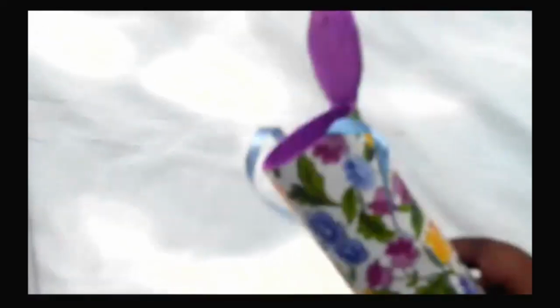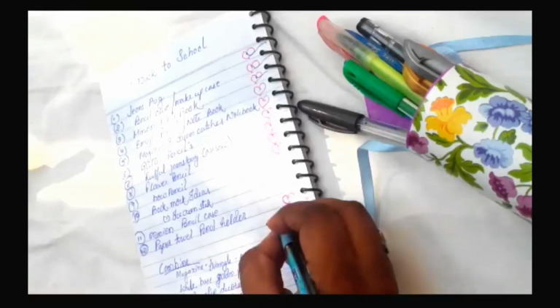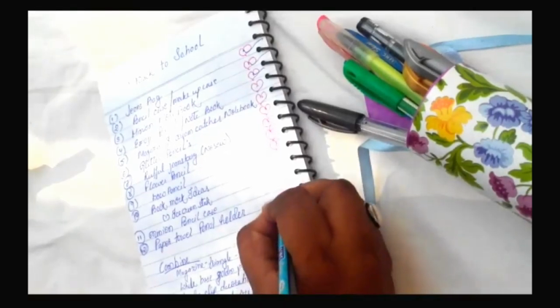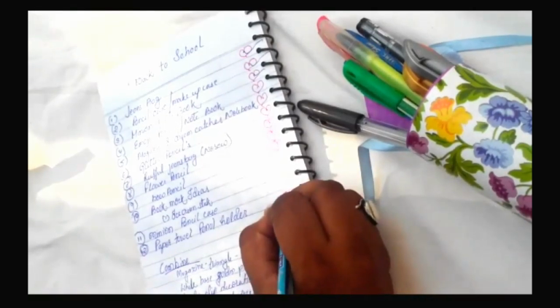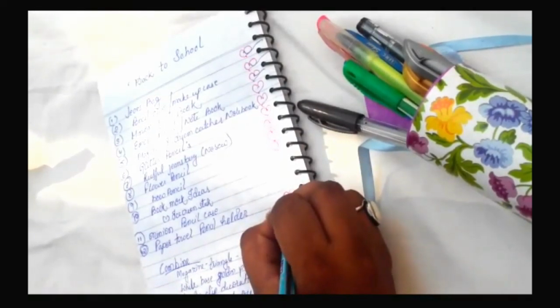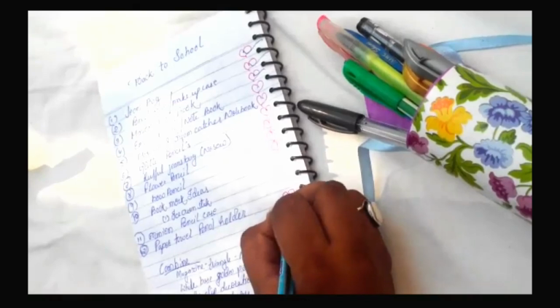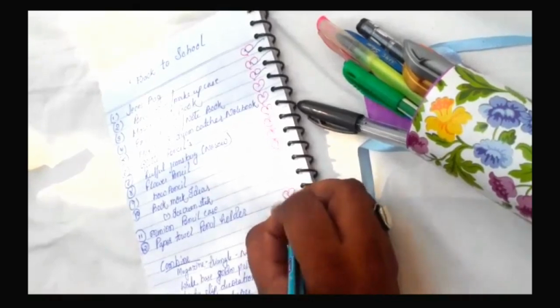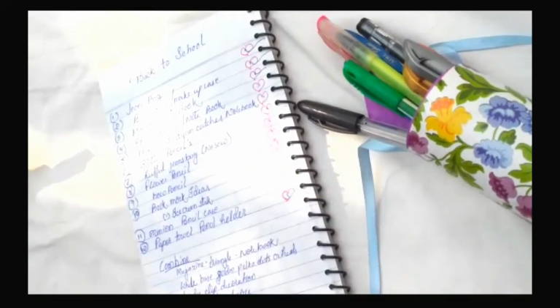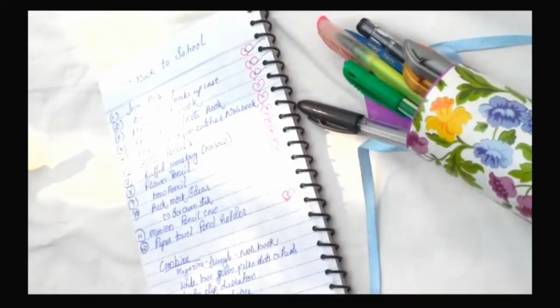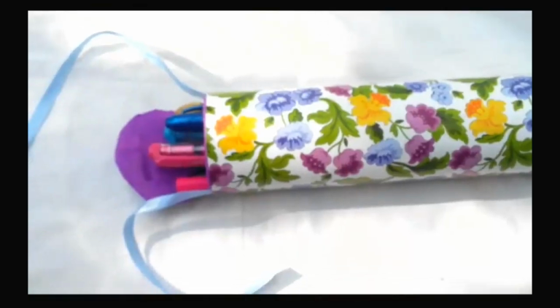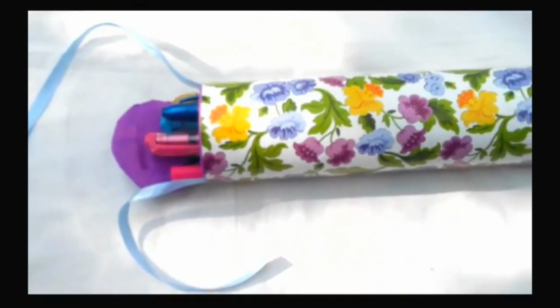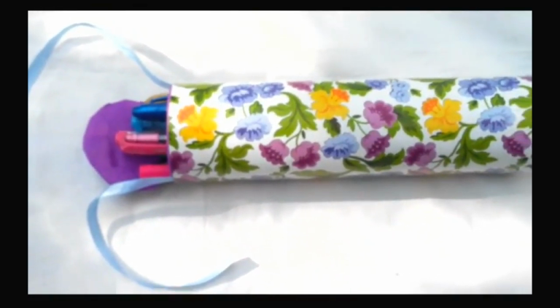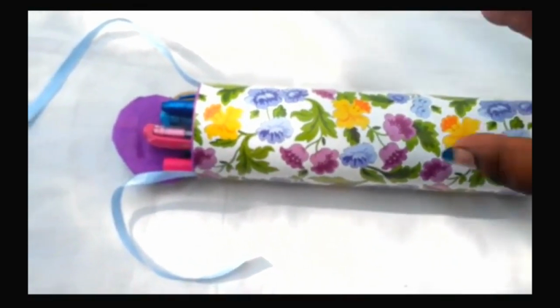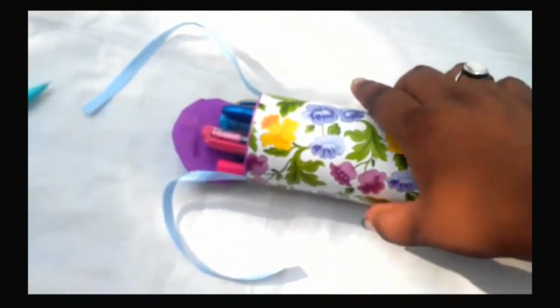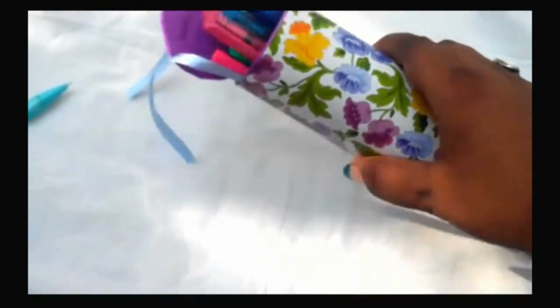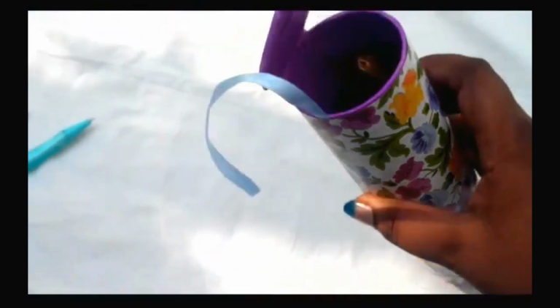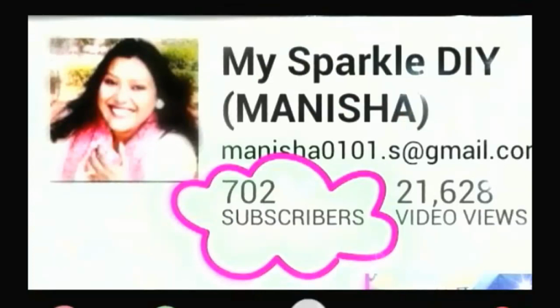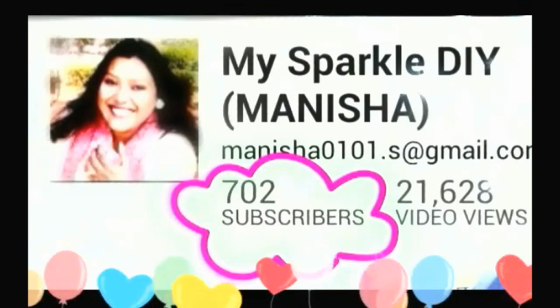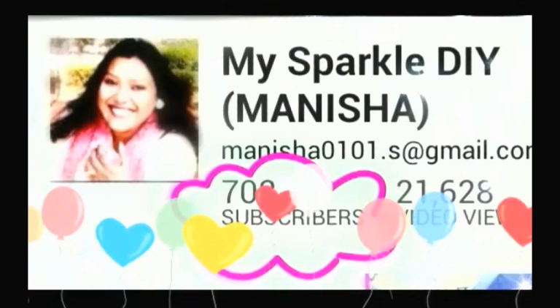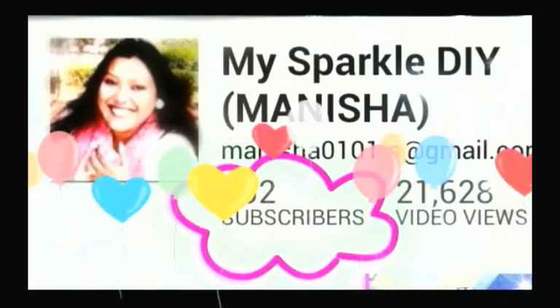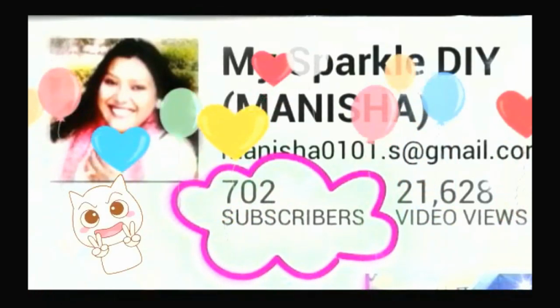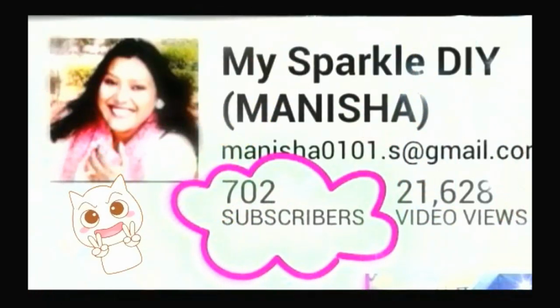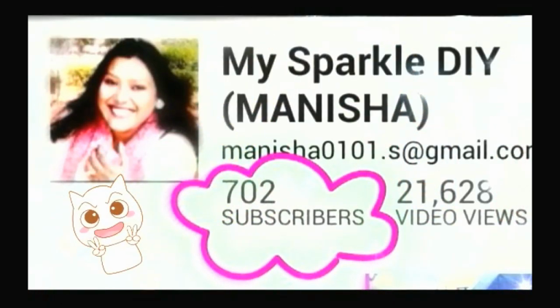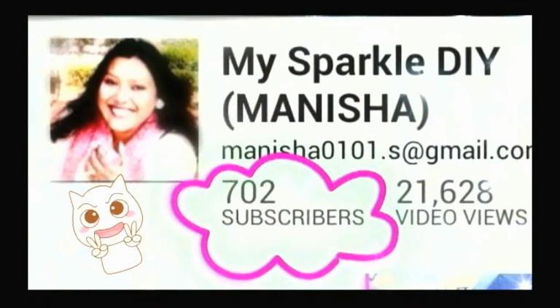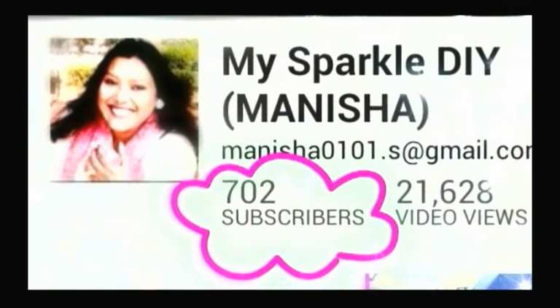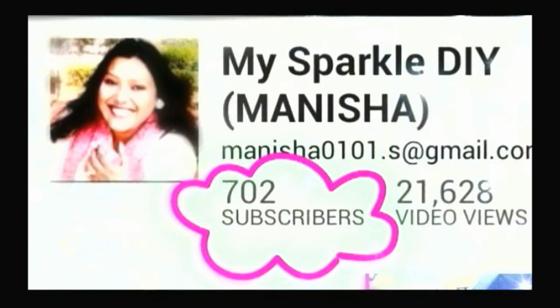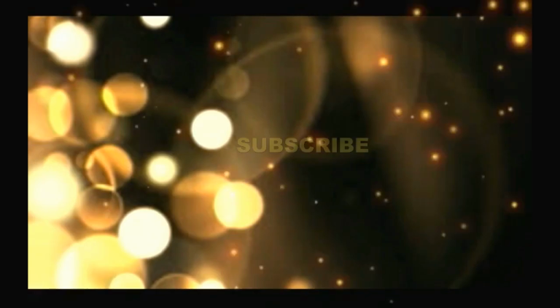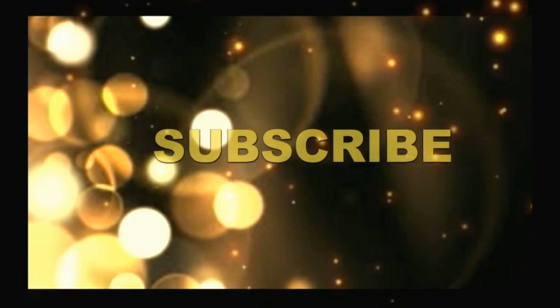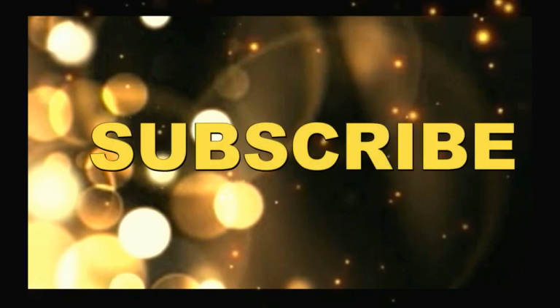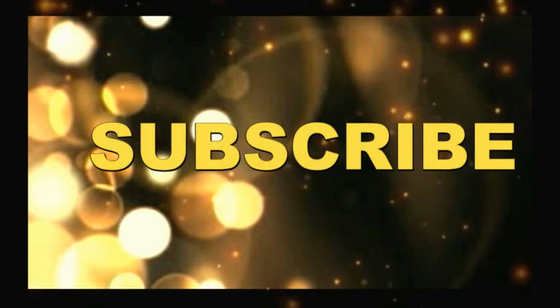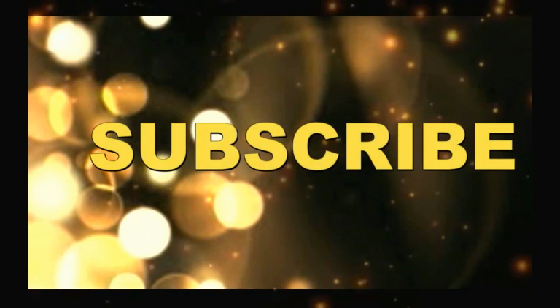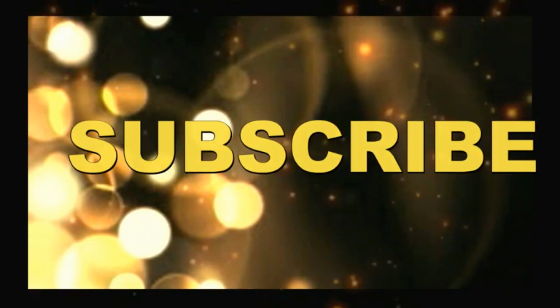Hey my beautiful sparkles, big welcome to my sparkly channel! First of all, I want to say a big thanks to each and every one of my sparkles. Let's grow together — subscribe to my channel and be an officially sparkle!